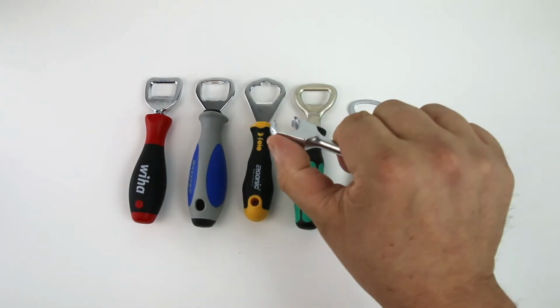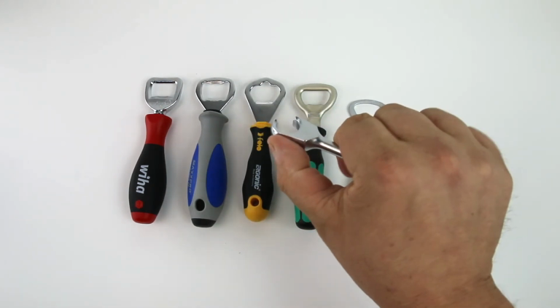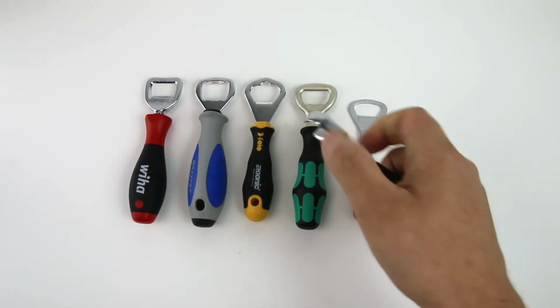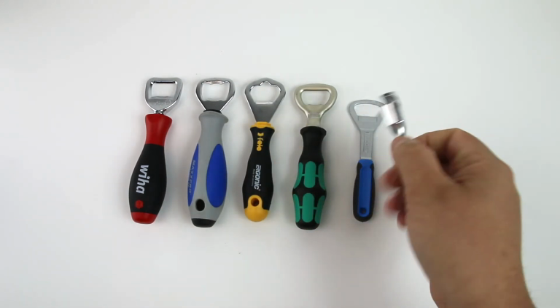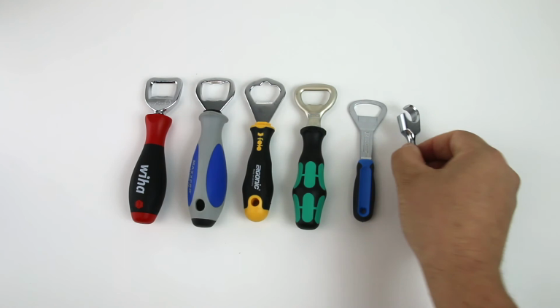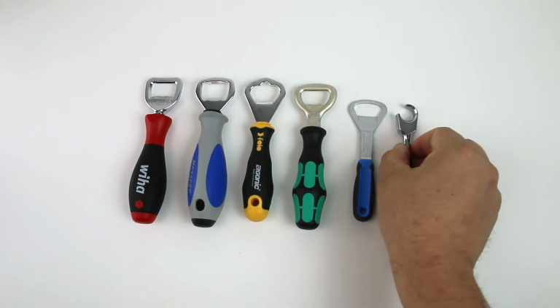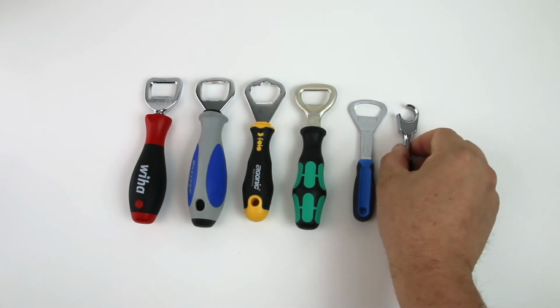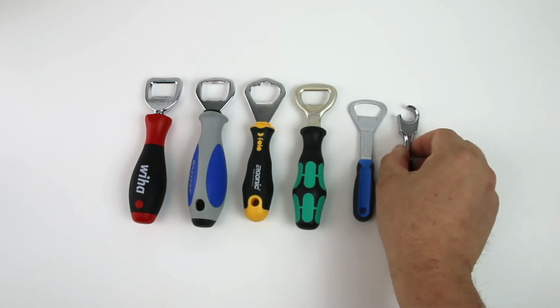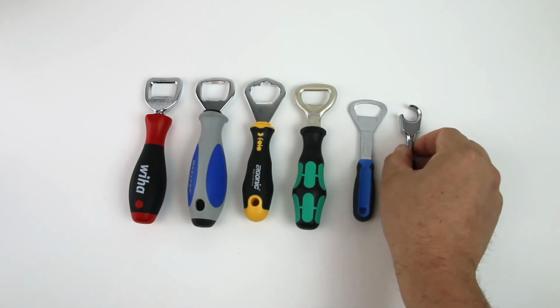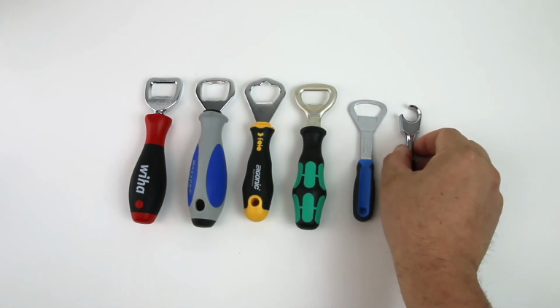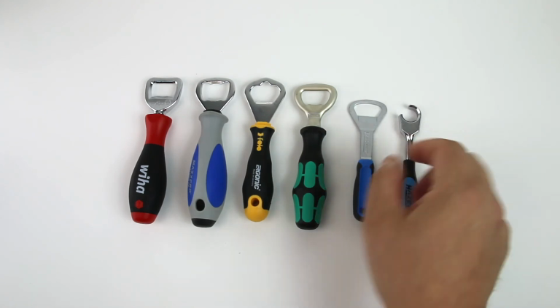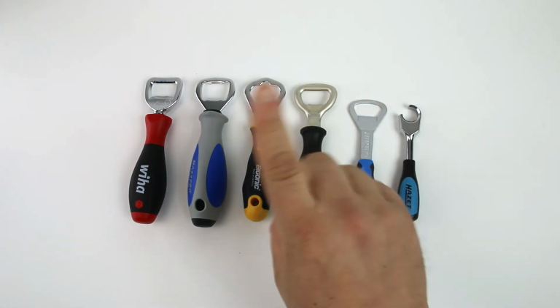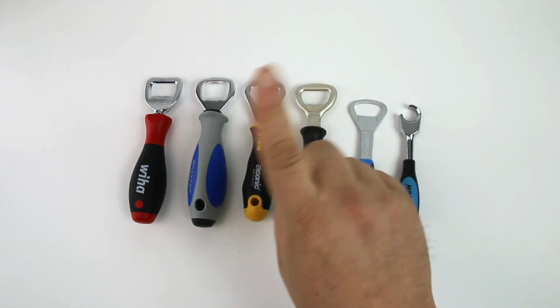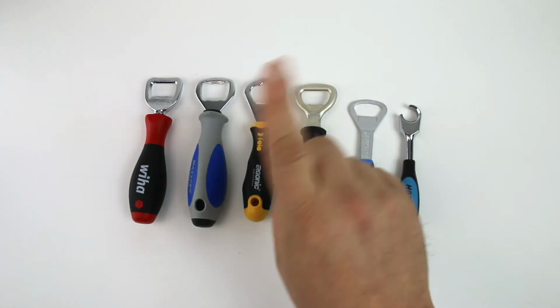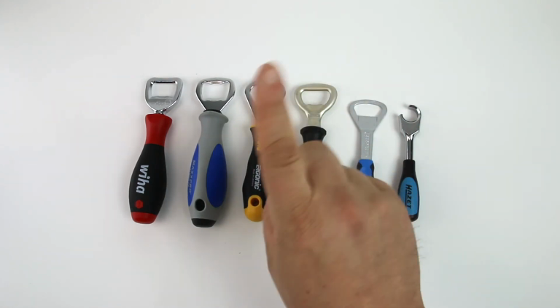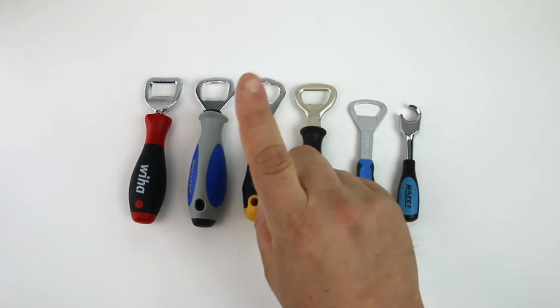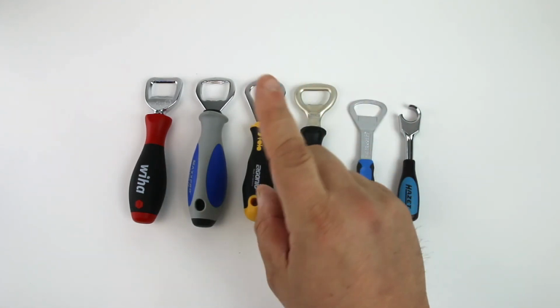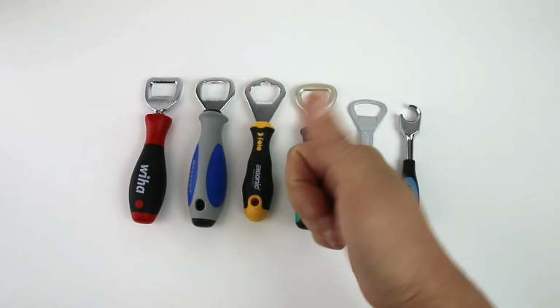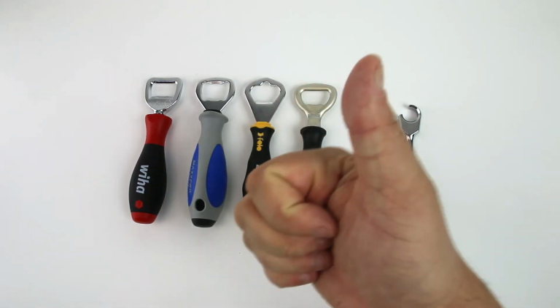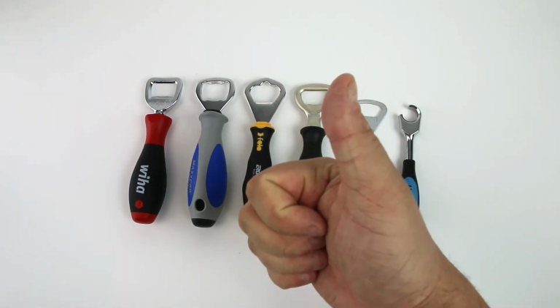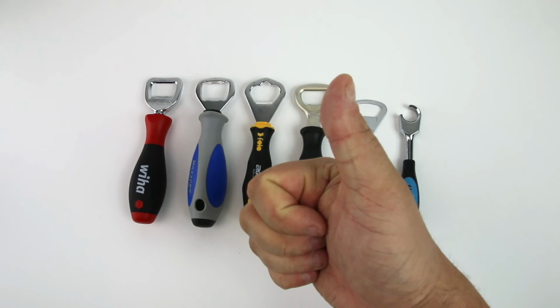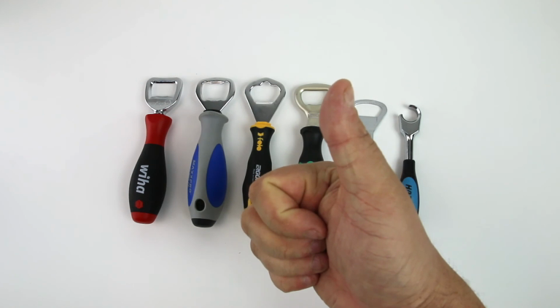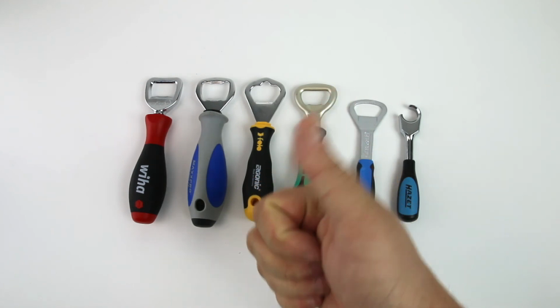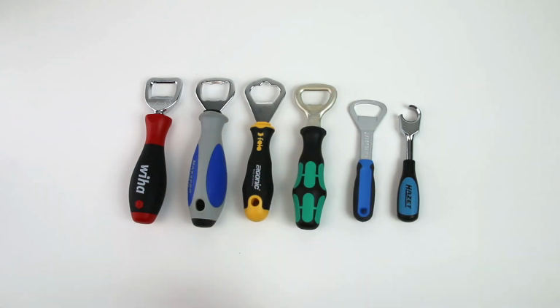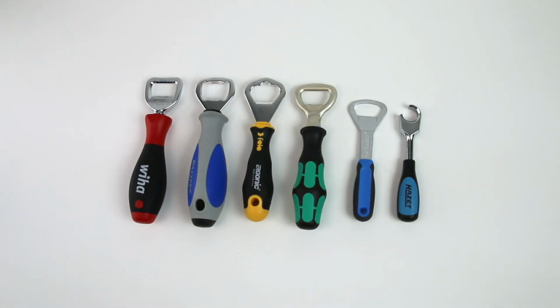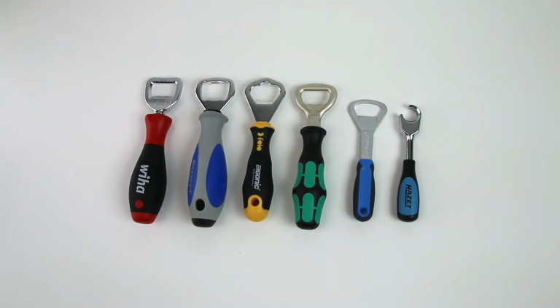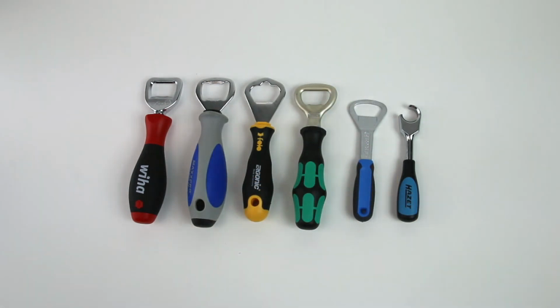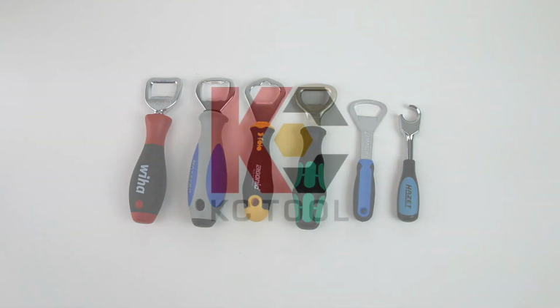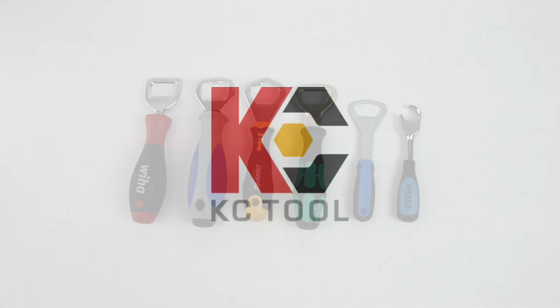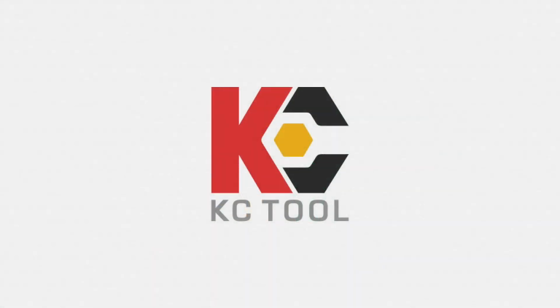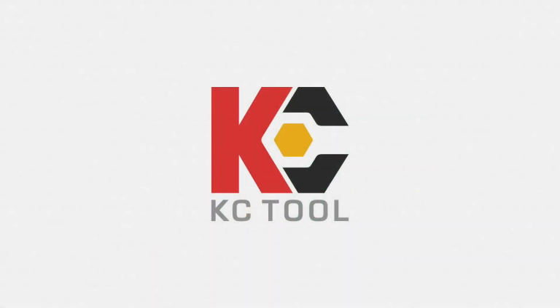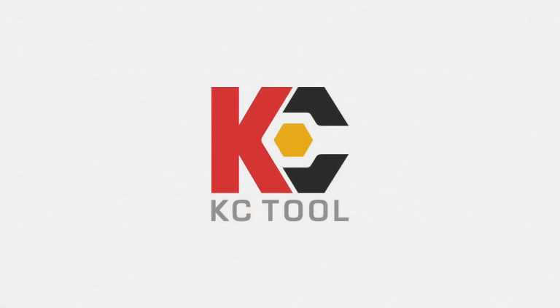Now some of you may be asking, which one's the best? Well, guess what? There are no losers in this game. They're all awesome, and they all deserve a place in your kitchen cabinet or your toolbox today.